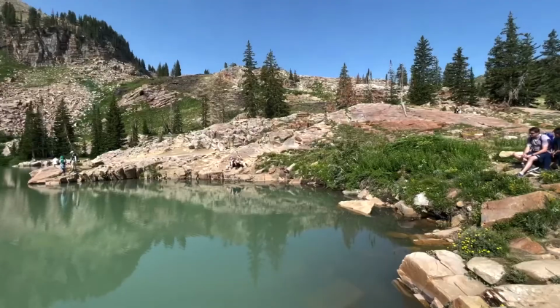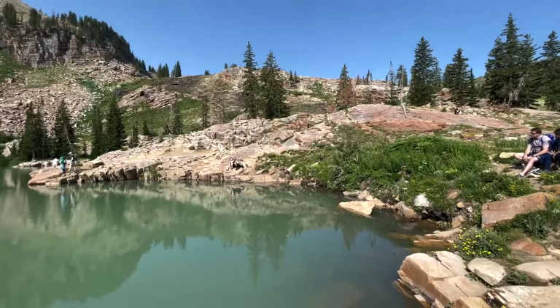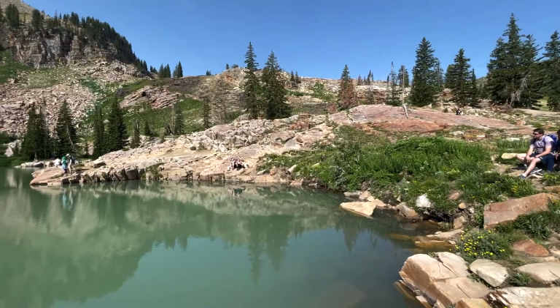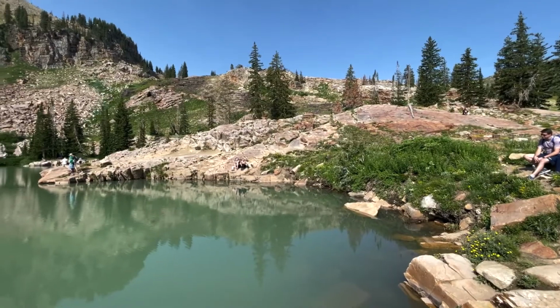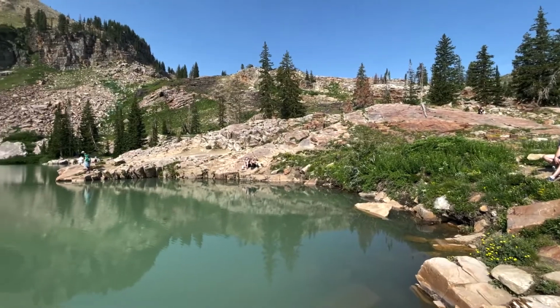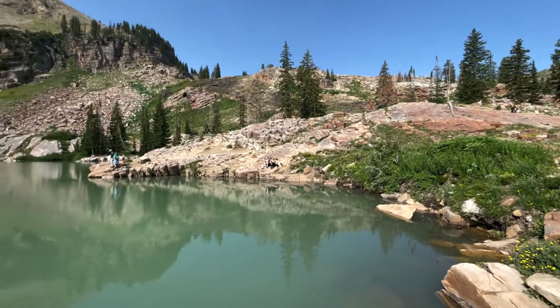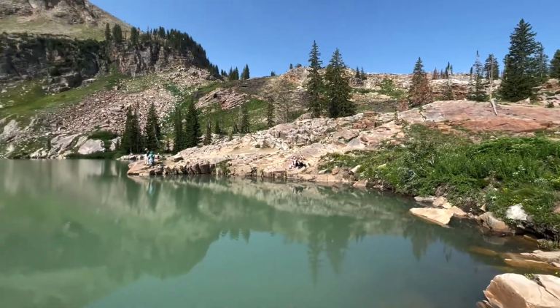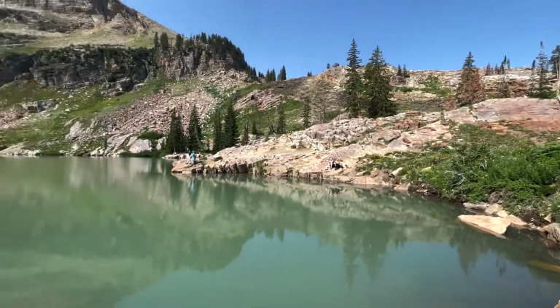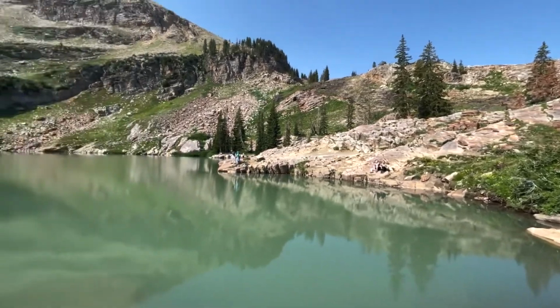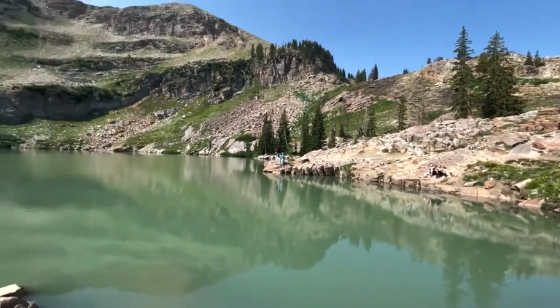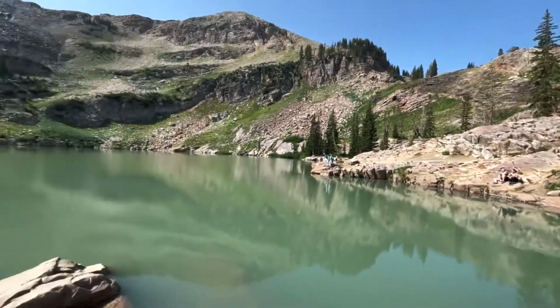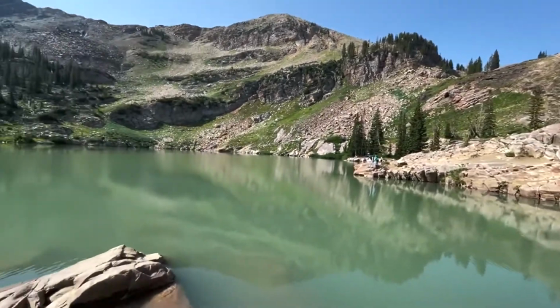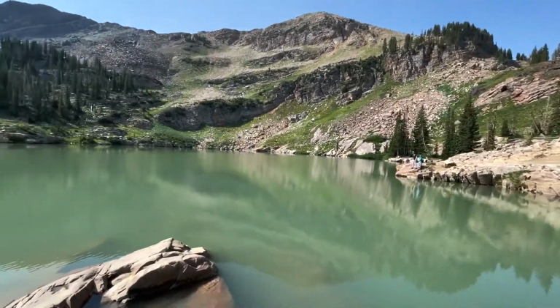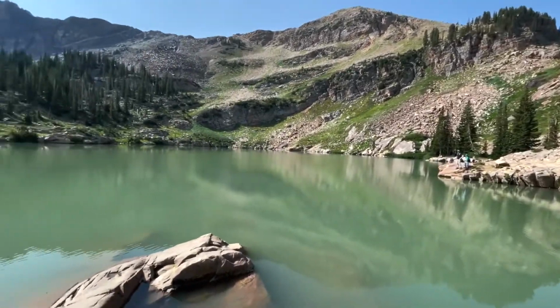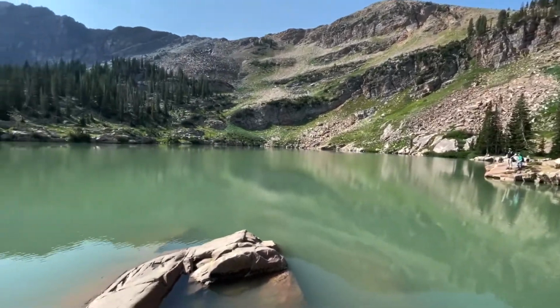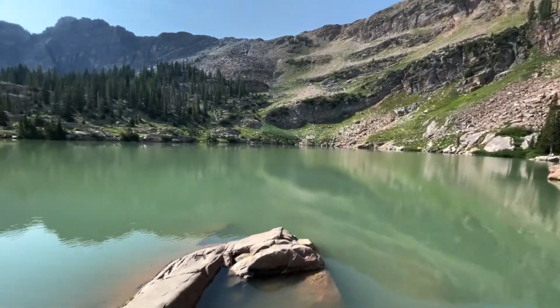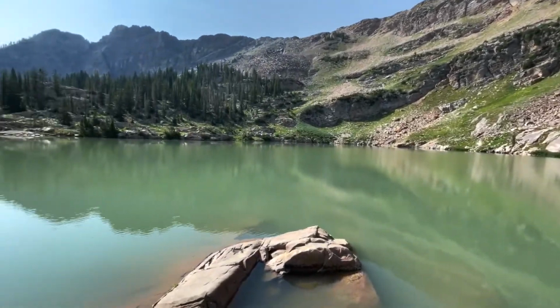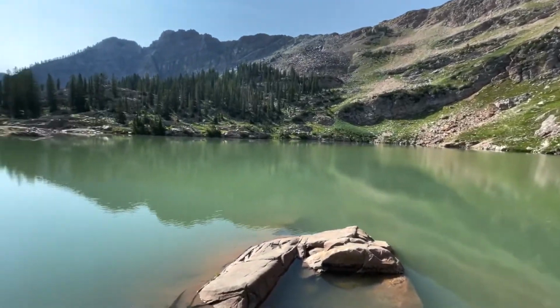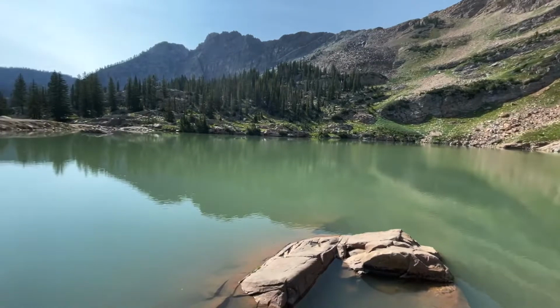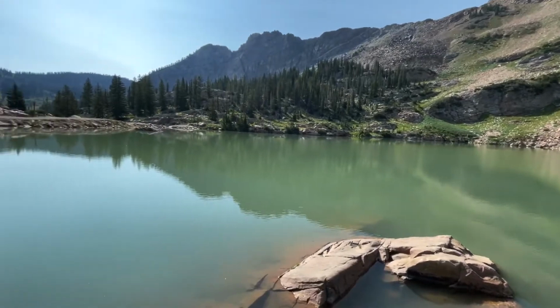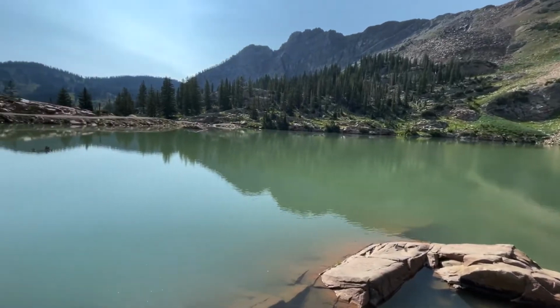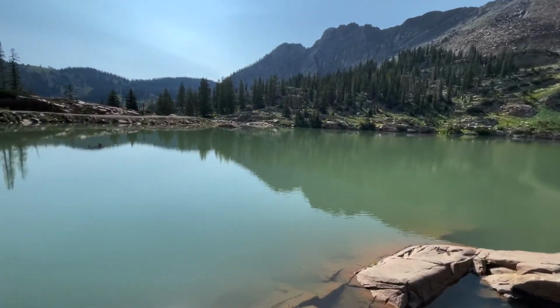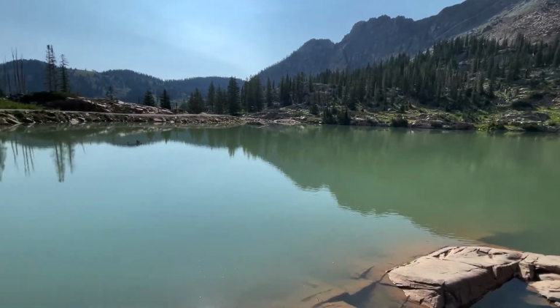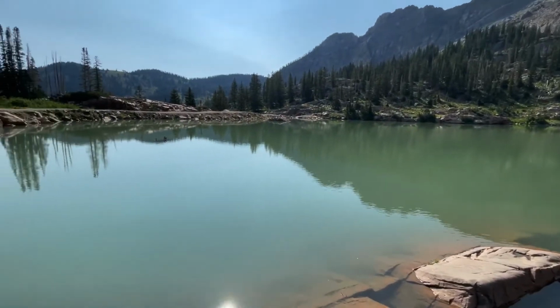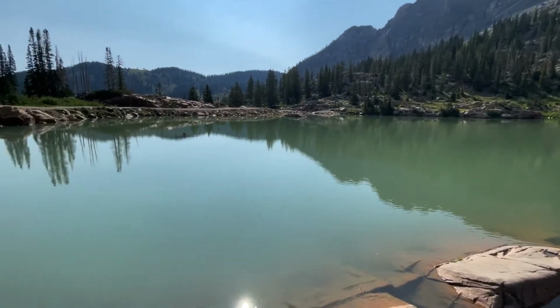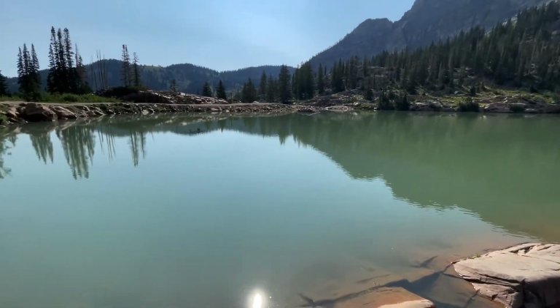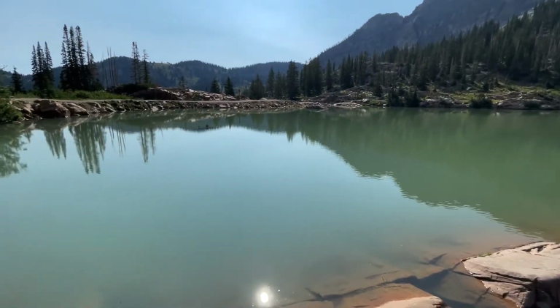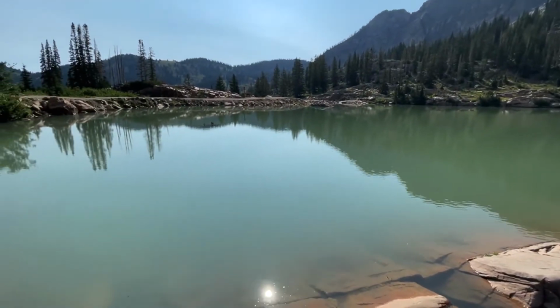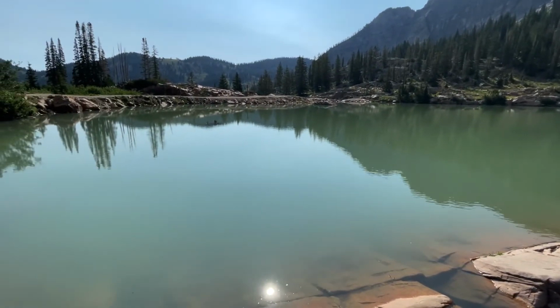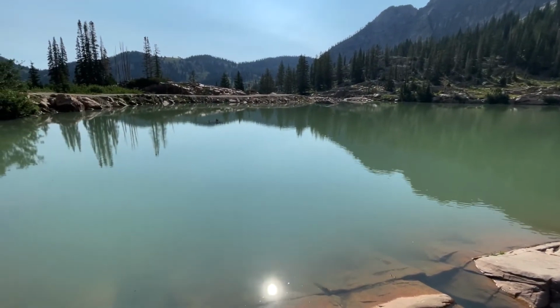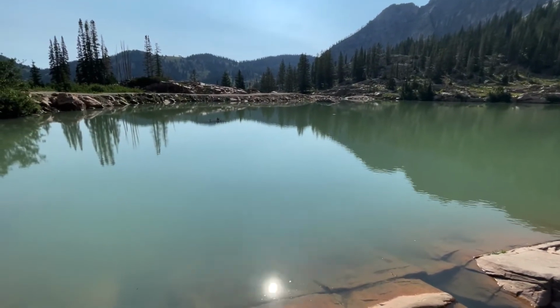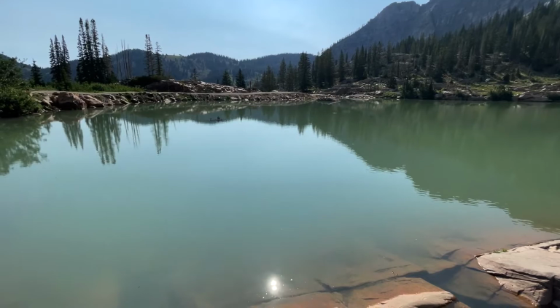My hike to Secret Lake from the Albion Base area at Alta was 4.5 miles on an out and back trail. There are shorter options. This is a great summer or fall hike that's easy to get to from Salt Lake City.